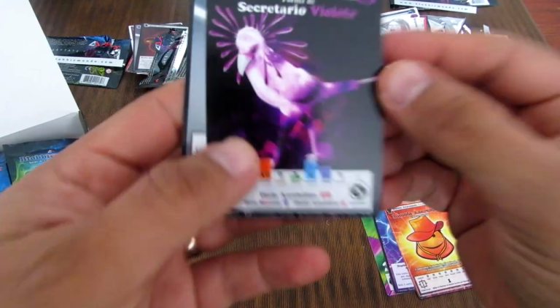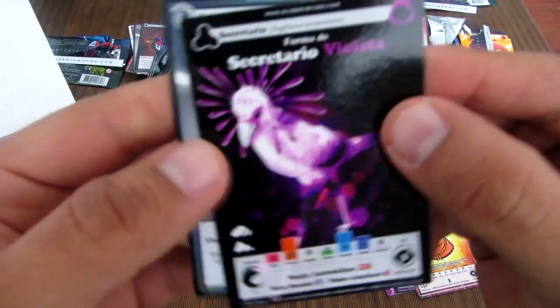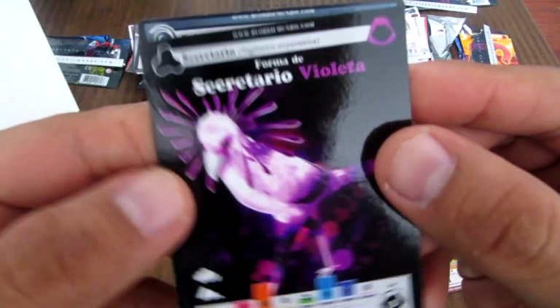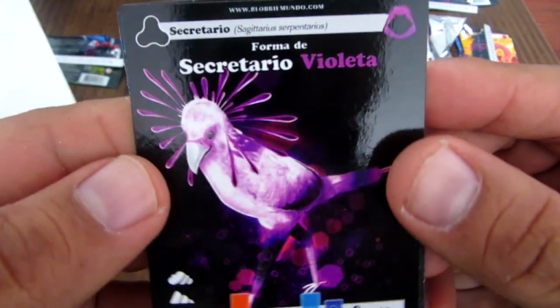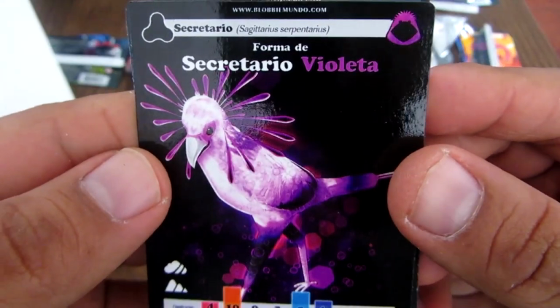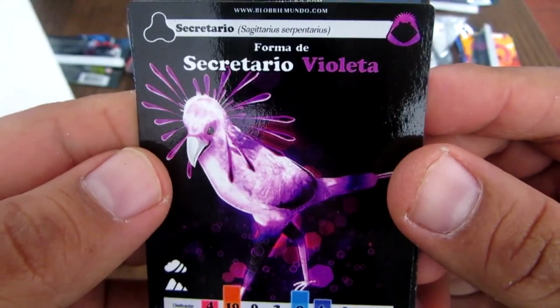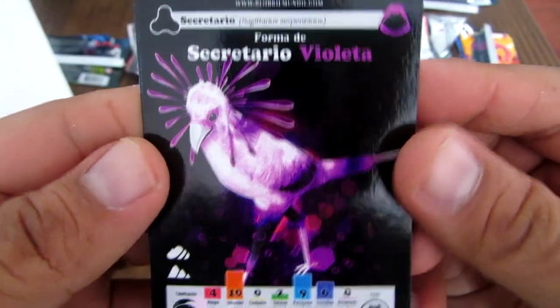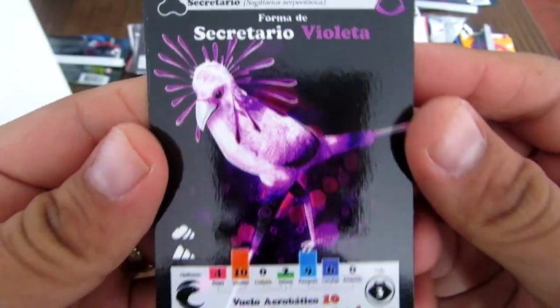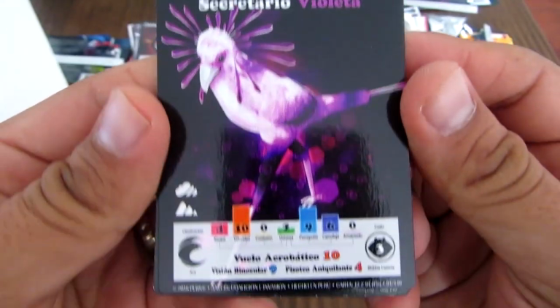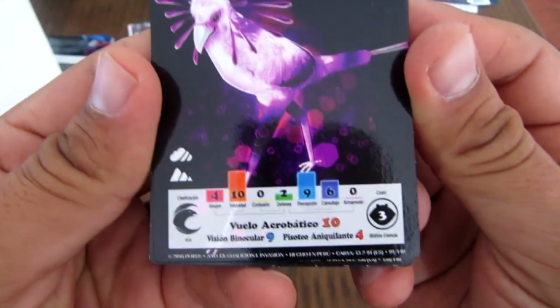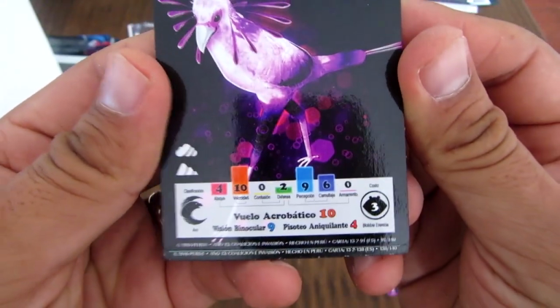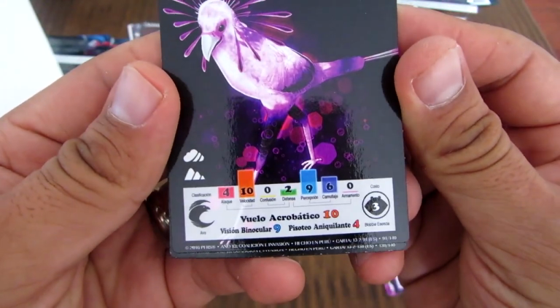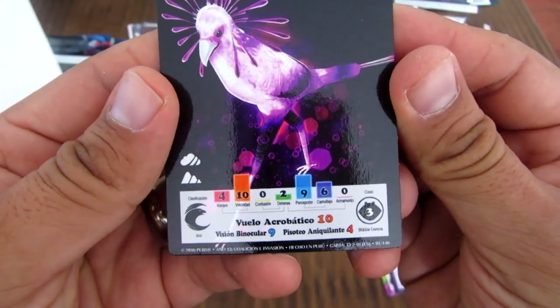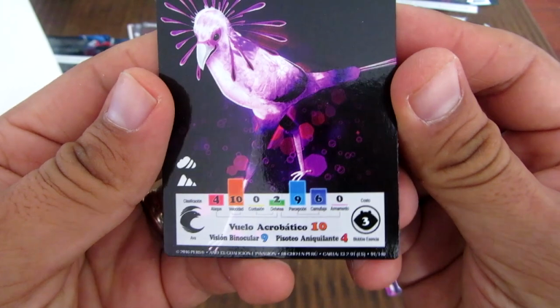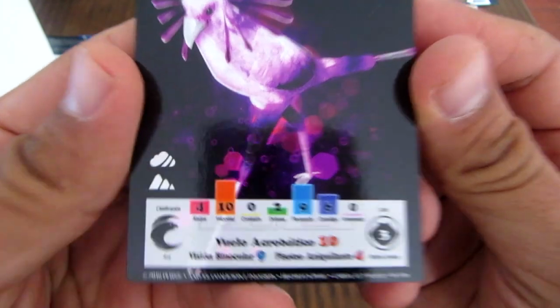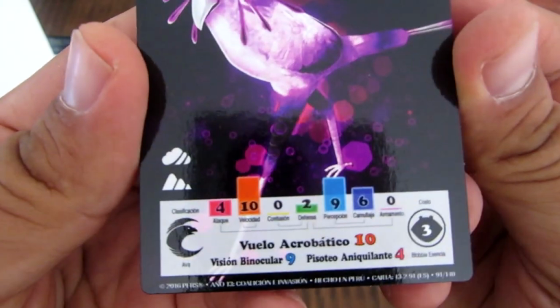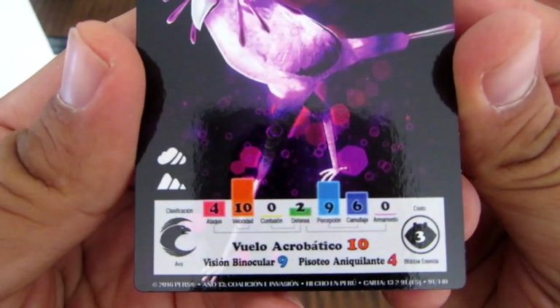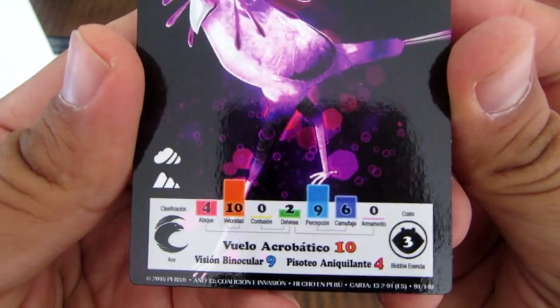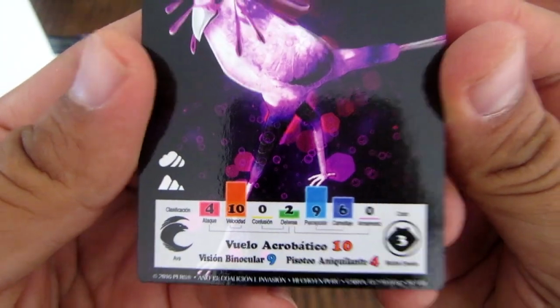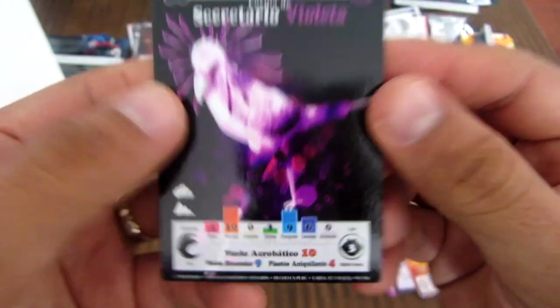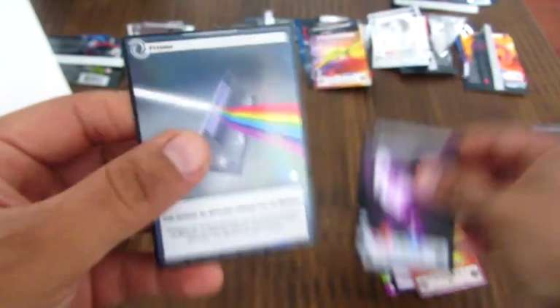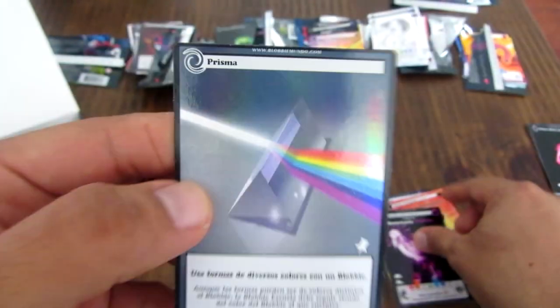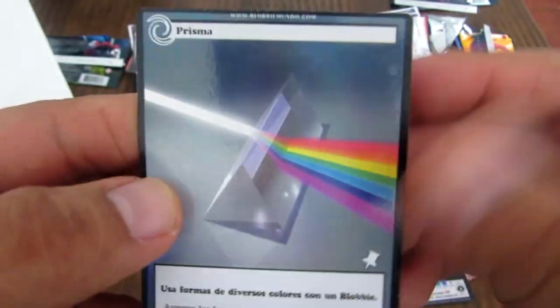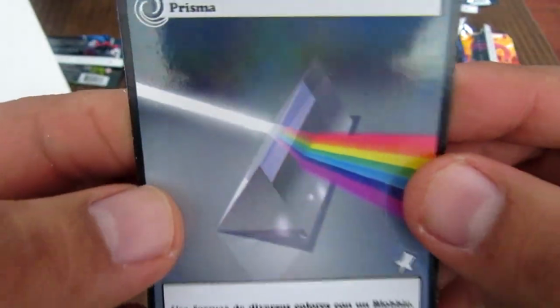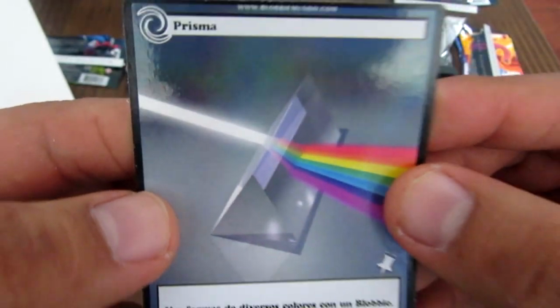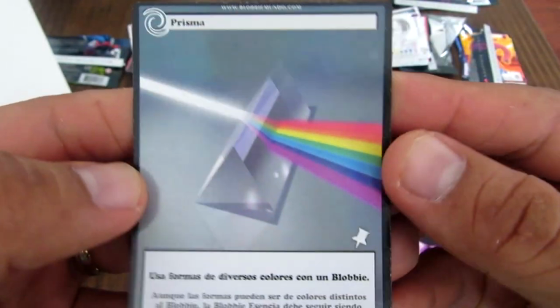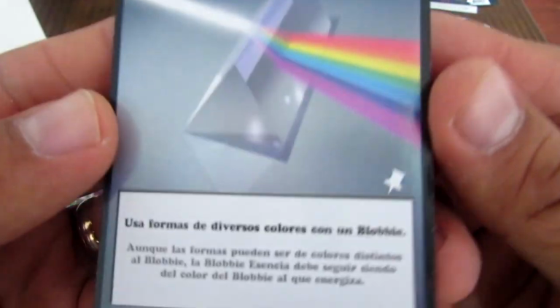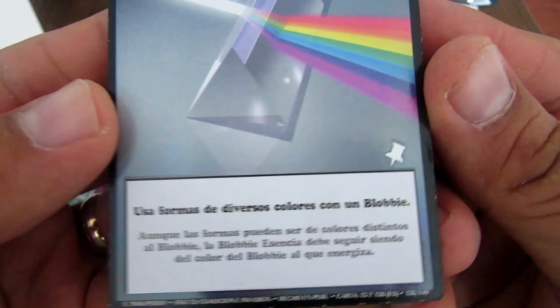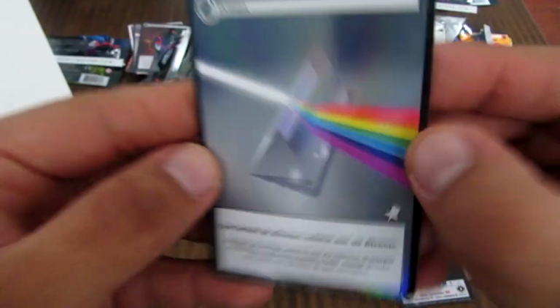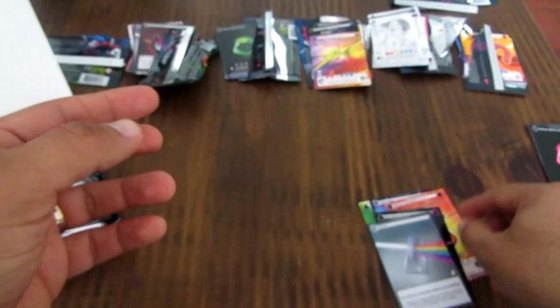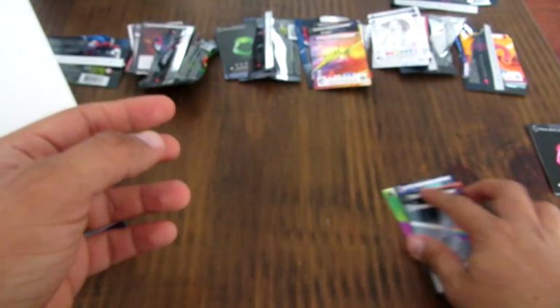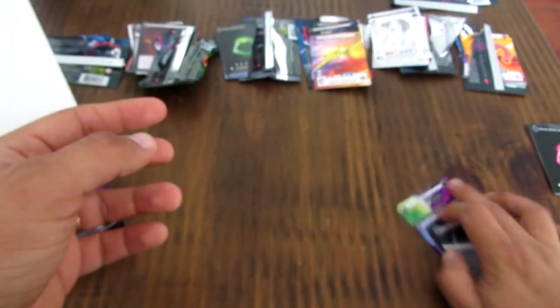Este es el Secretario Violeta — una nueva carta. Vuelo acrobático. Y otra vez el Prisma, una de las nuevas cartas que ya hemos visto.